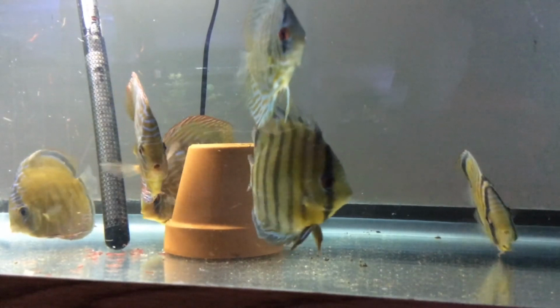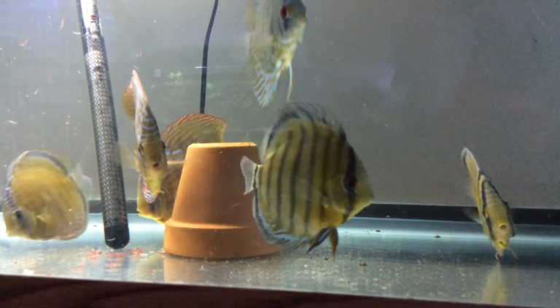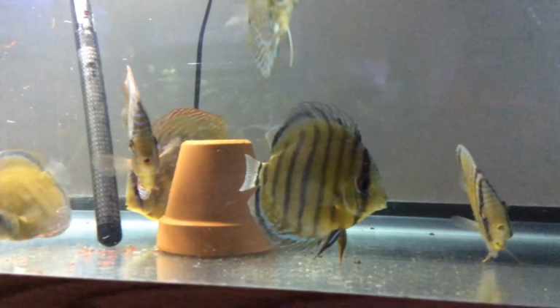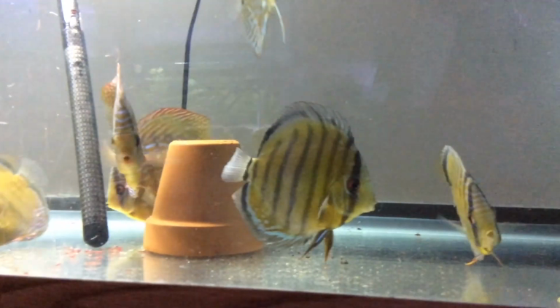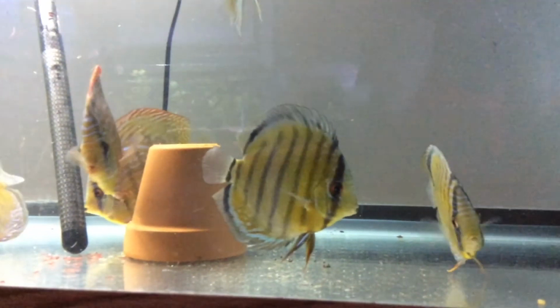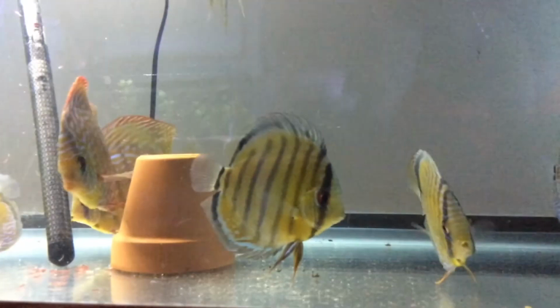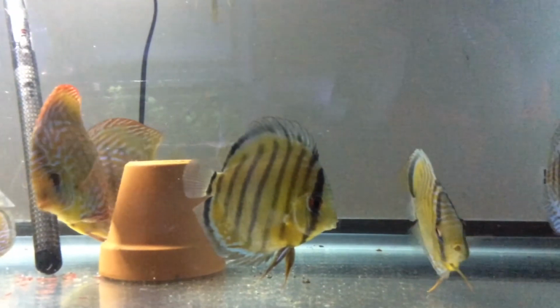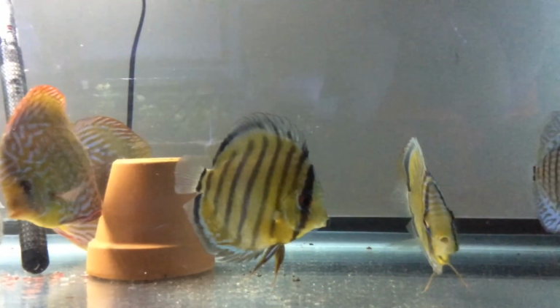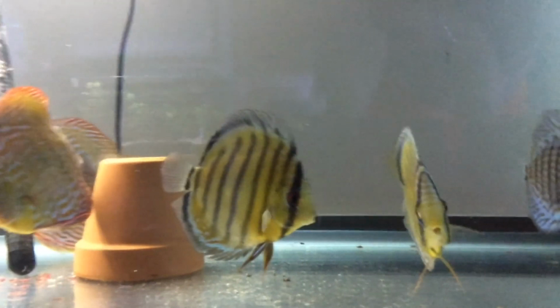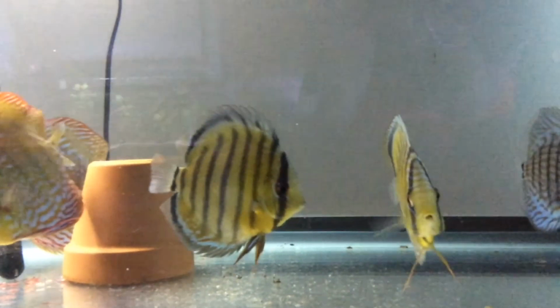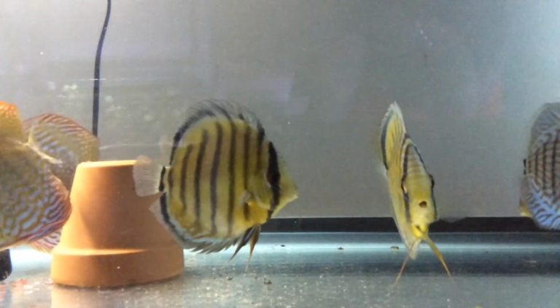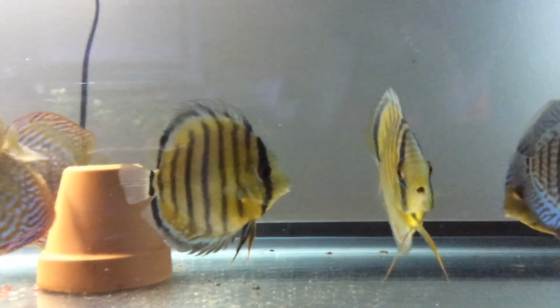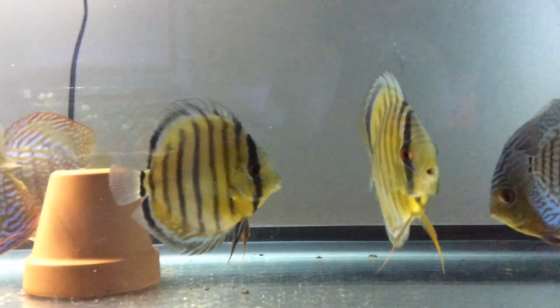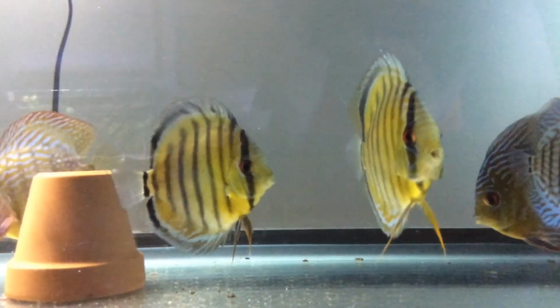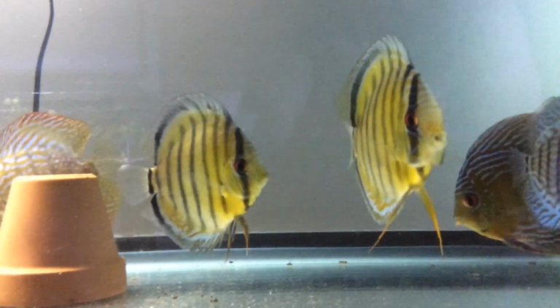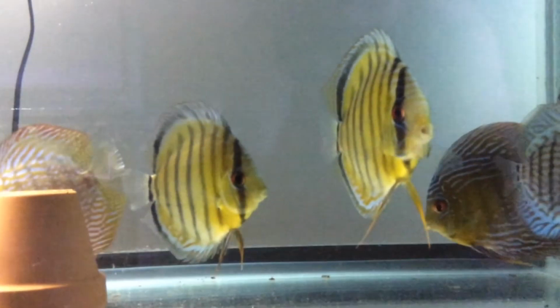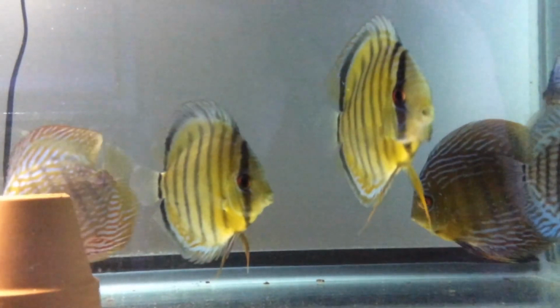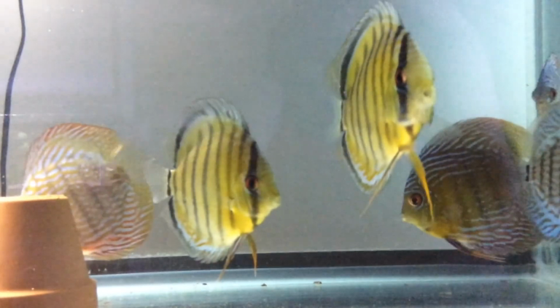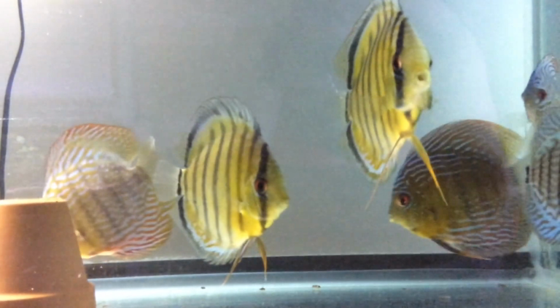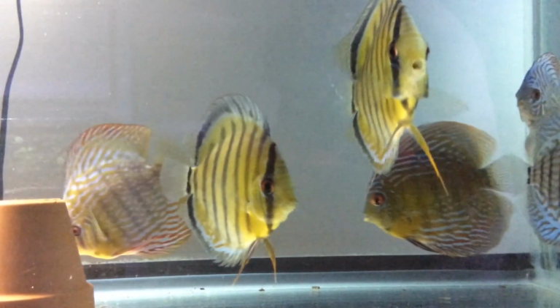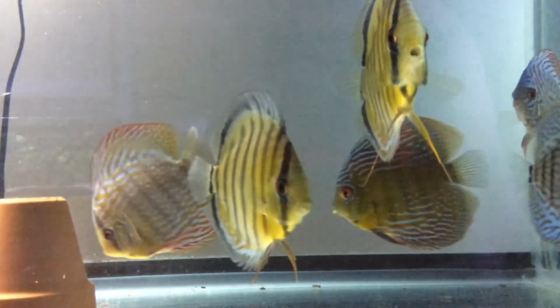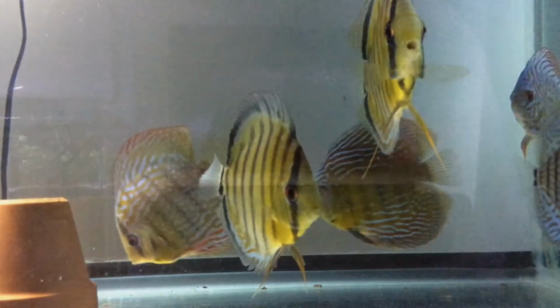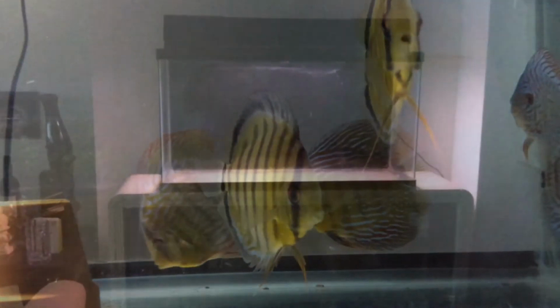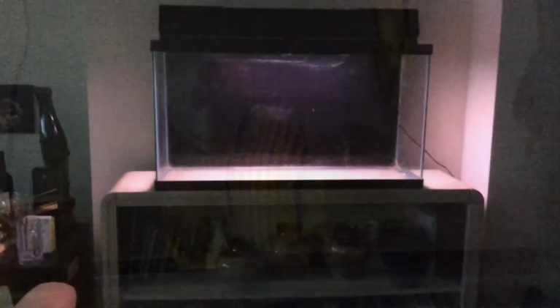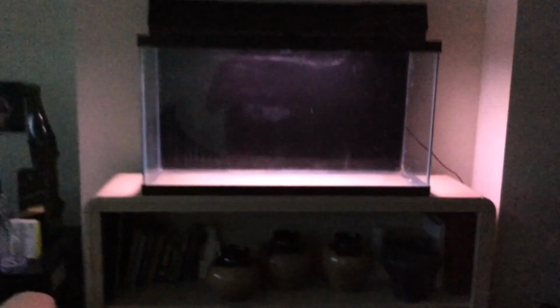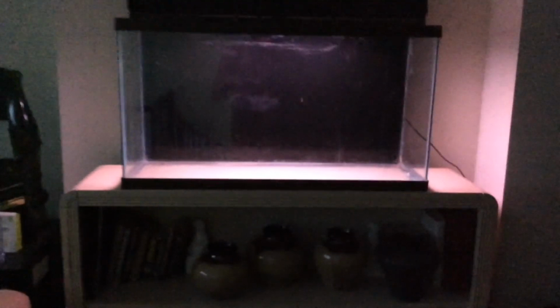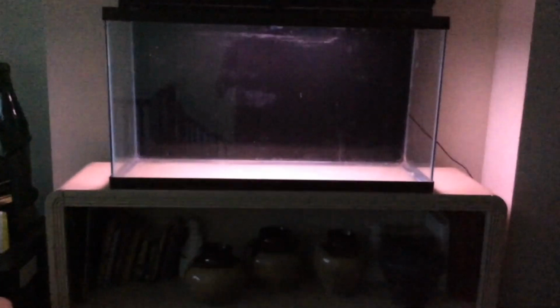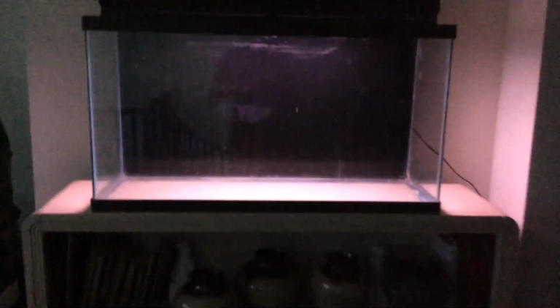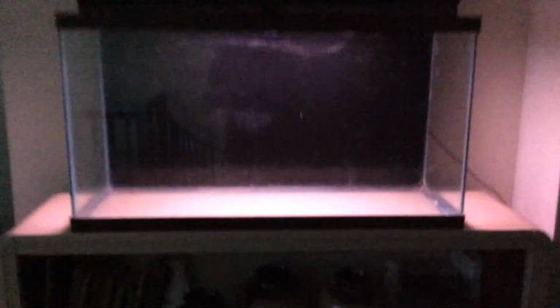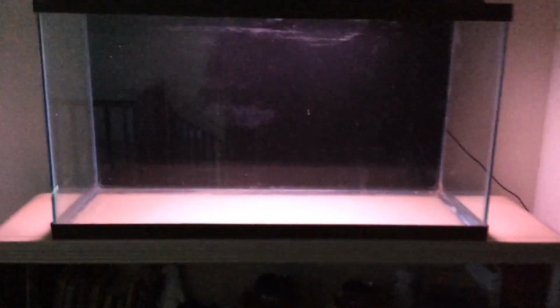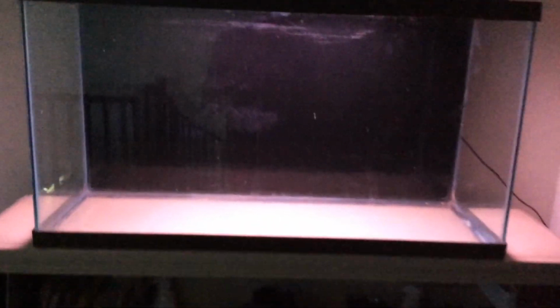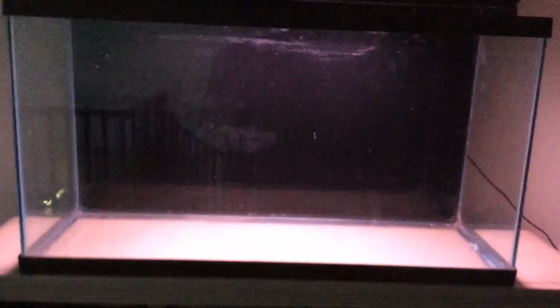I'm also really excited to show you guys this new tank that I got at the CCA auction. I got it for 15 bucks — it's a 30 gallon tank. It's basically like a longer 29 that's shorter. It's awesome.